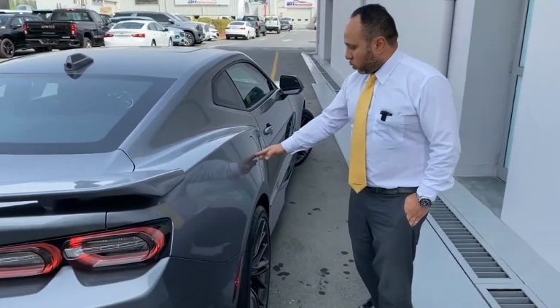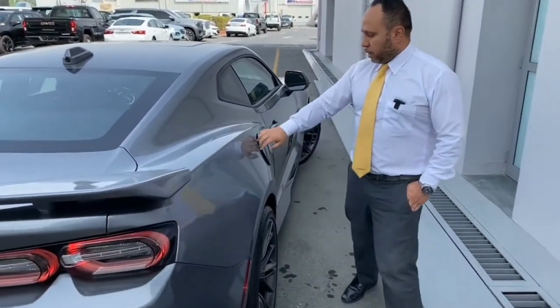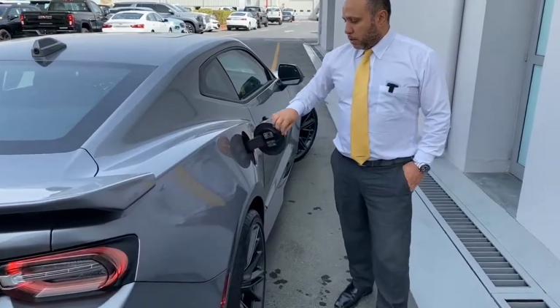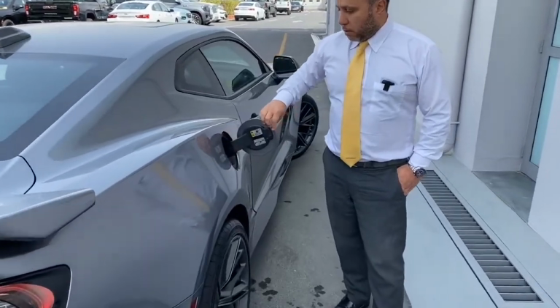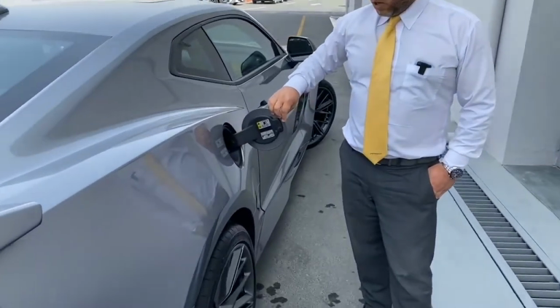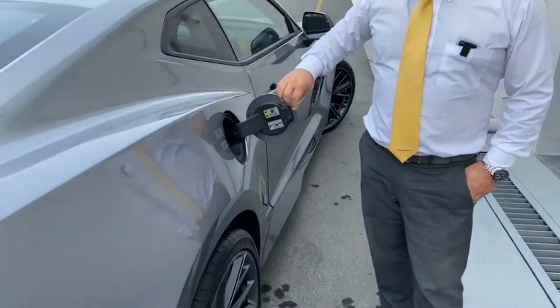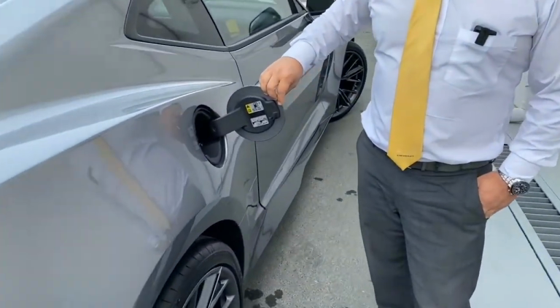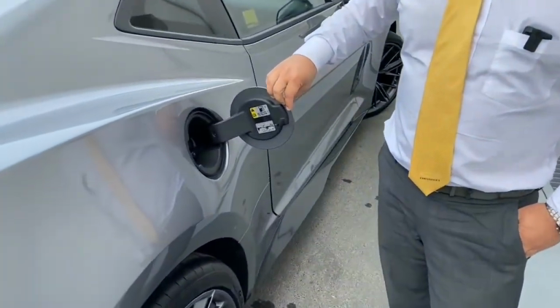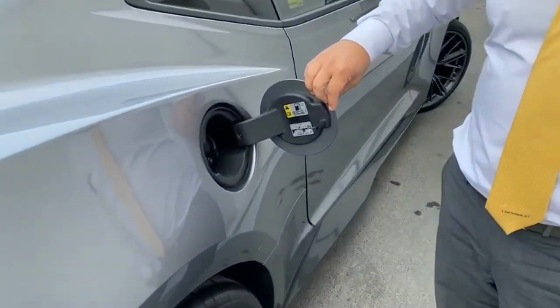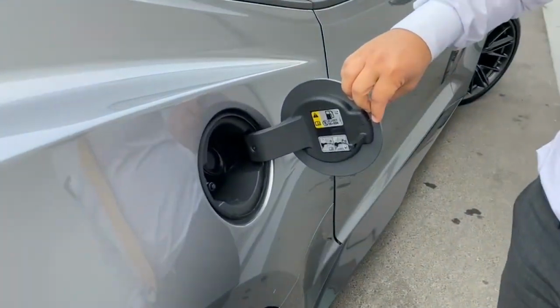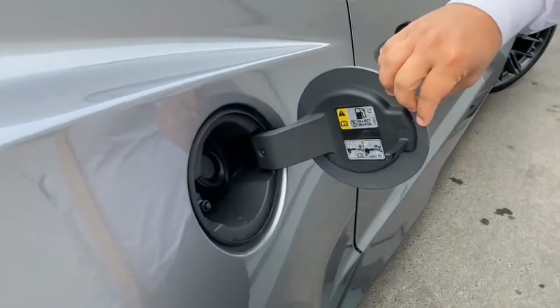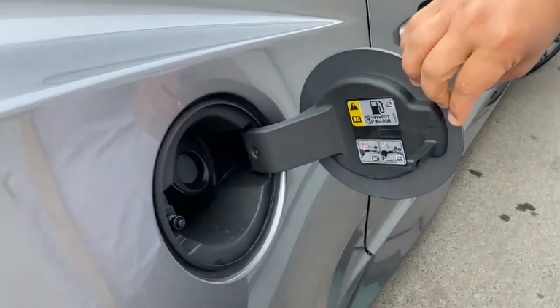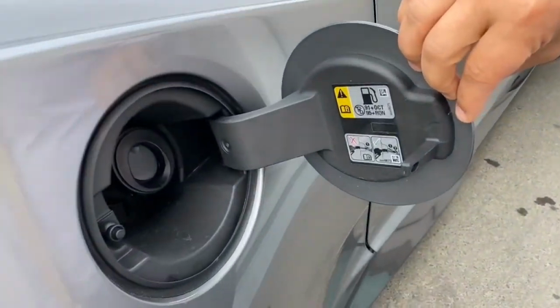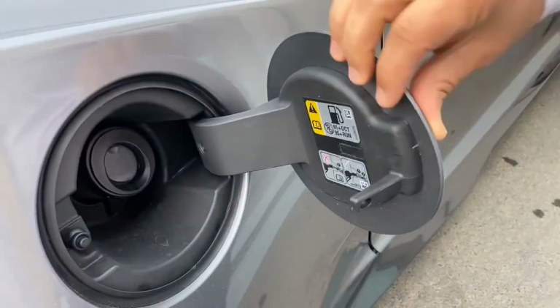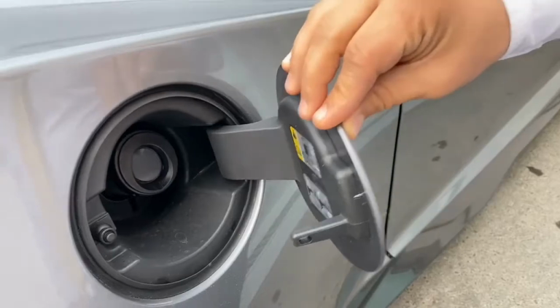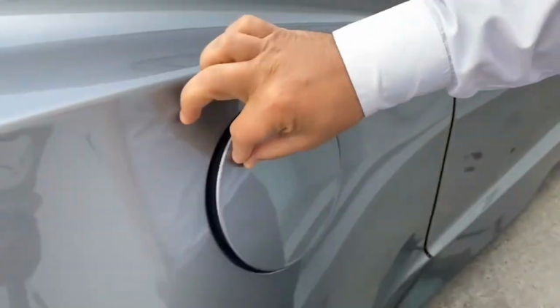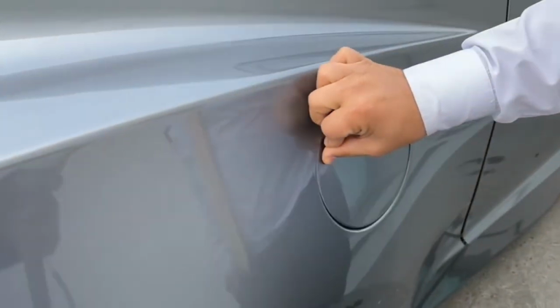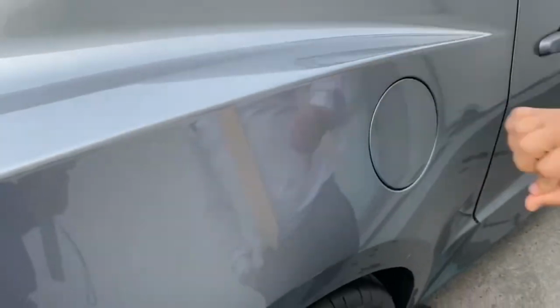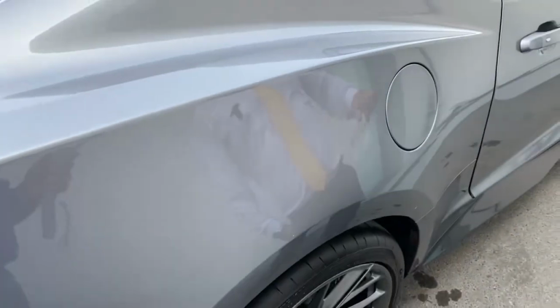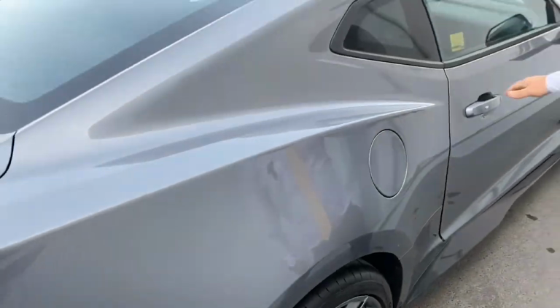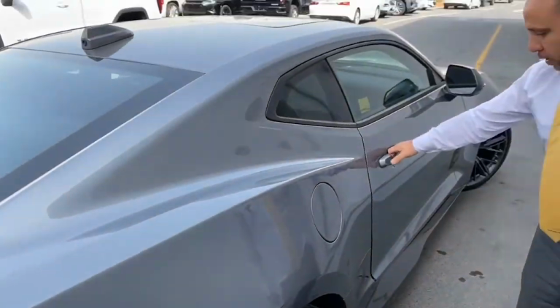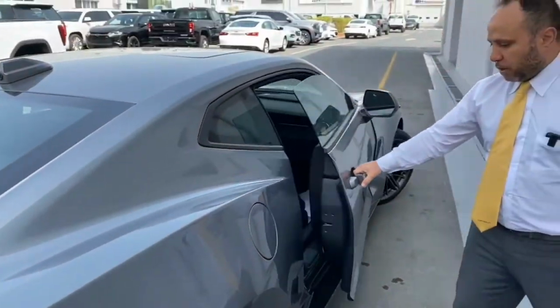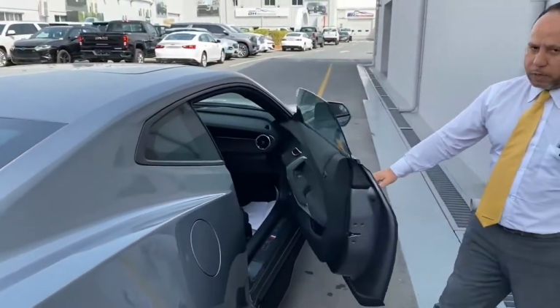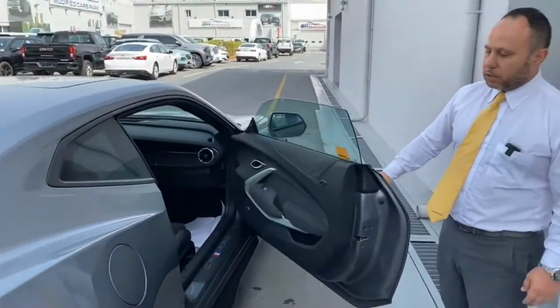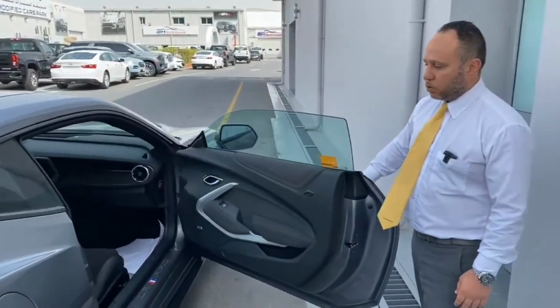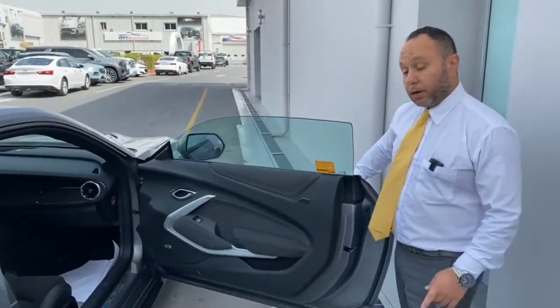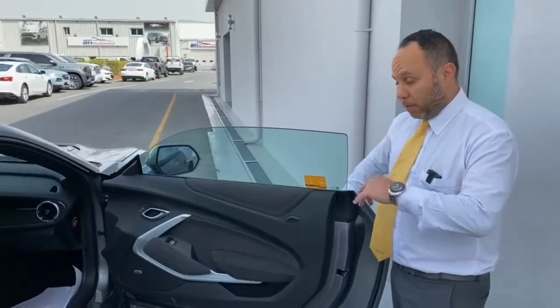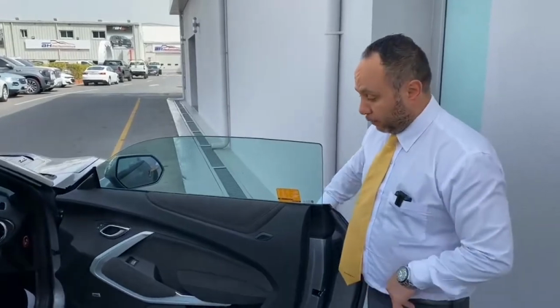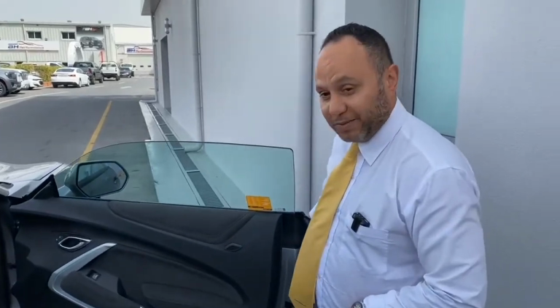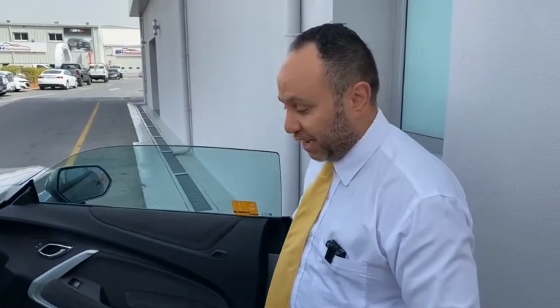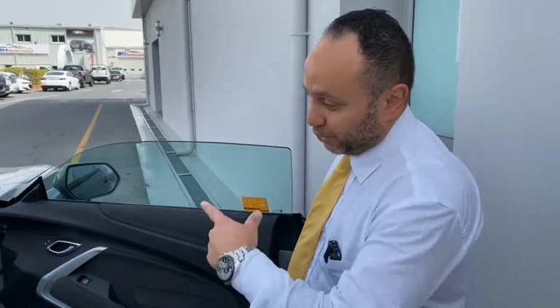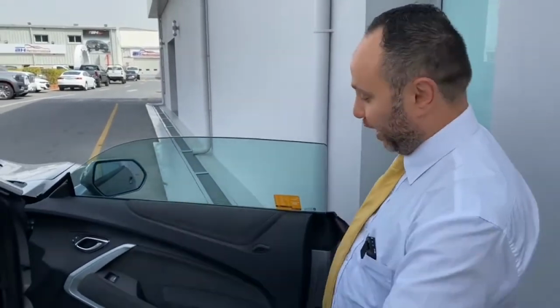The fuel is on the right side — it takes special/premium fuel. Let's open the door and look at the passenger side footwell area before we check the interior.